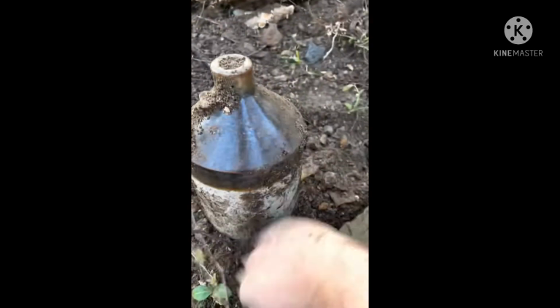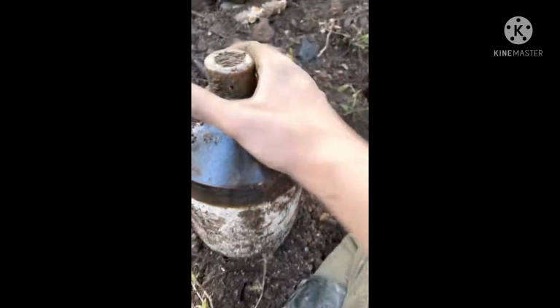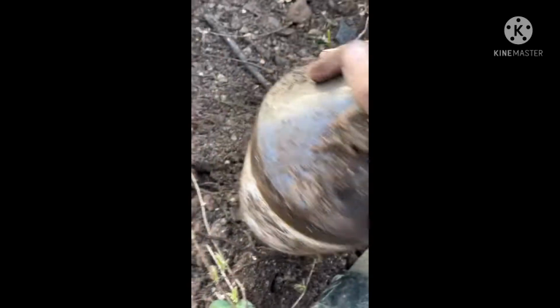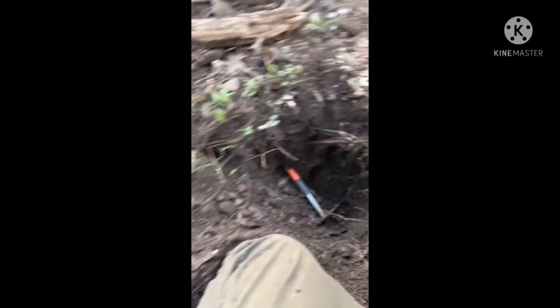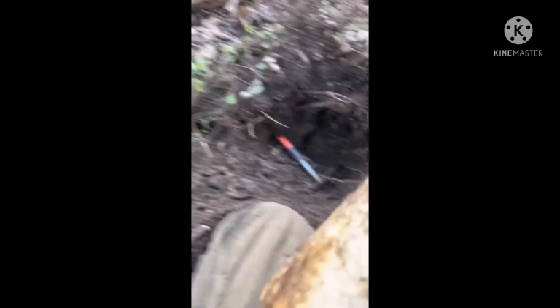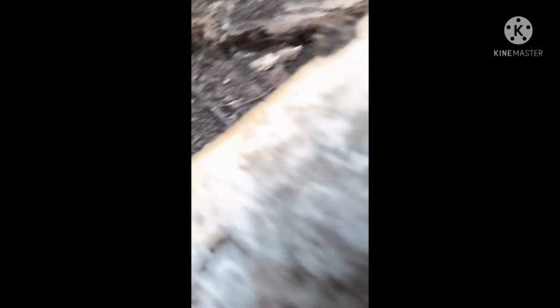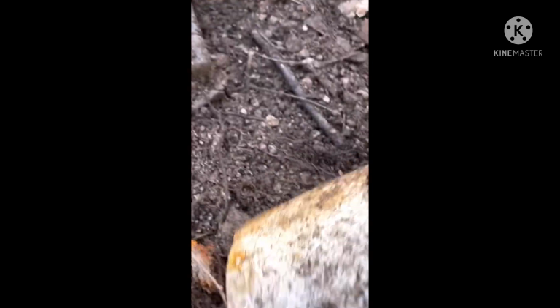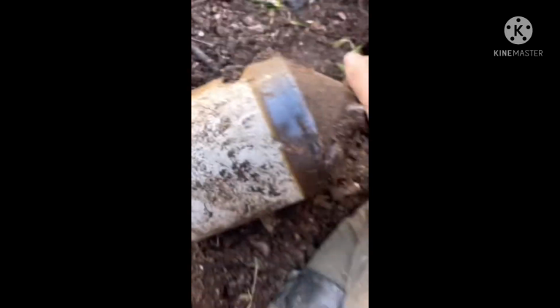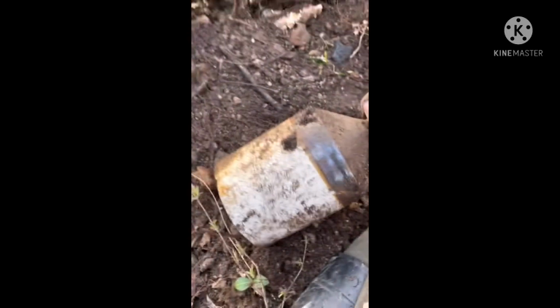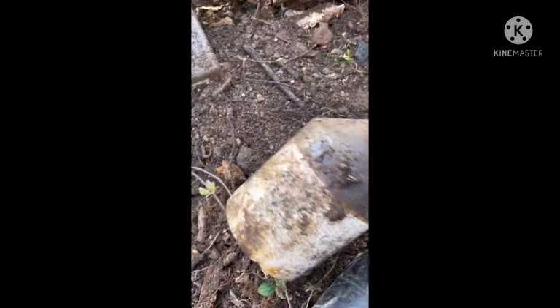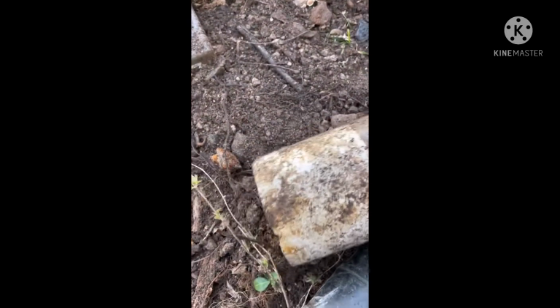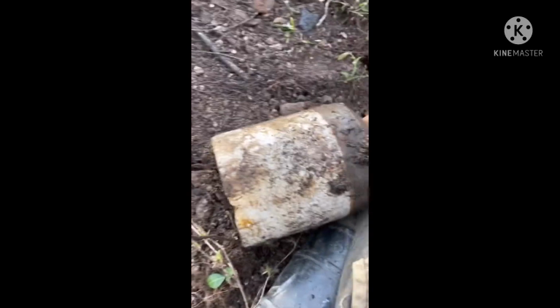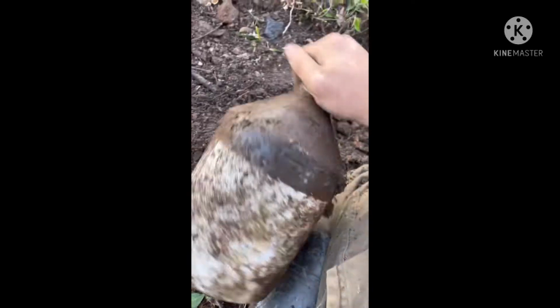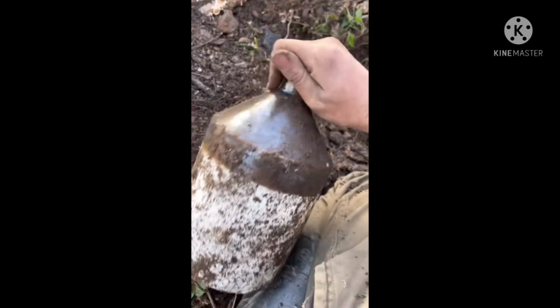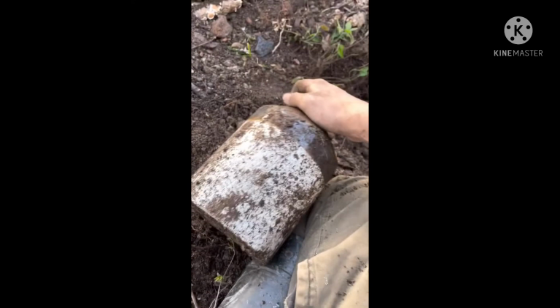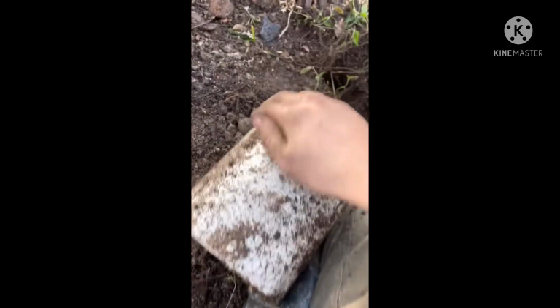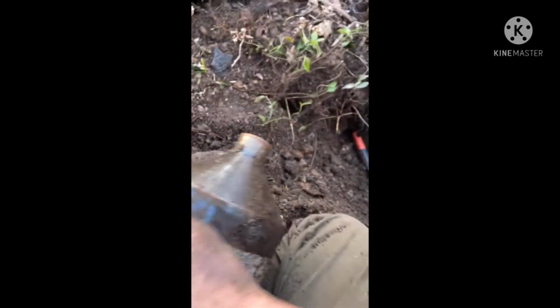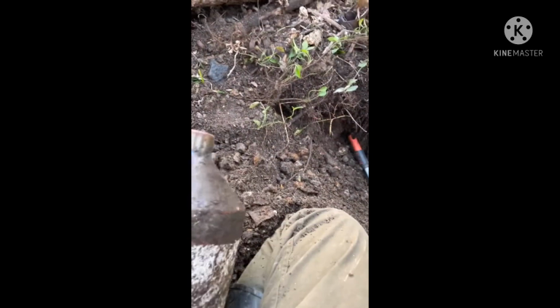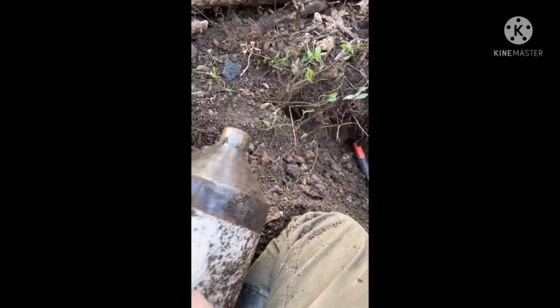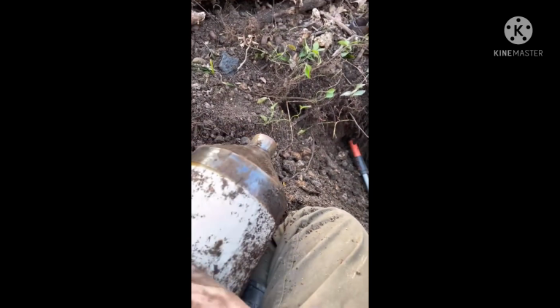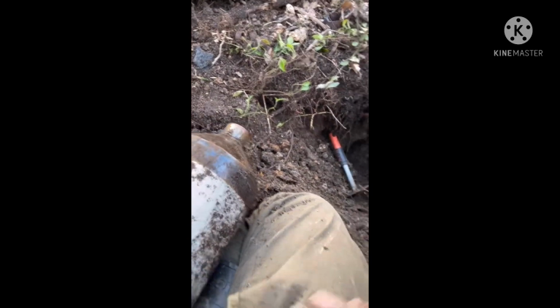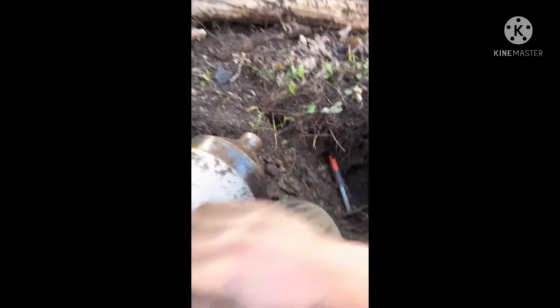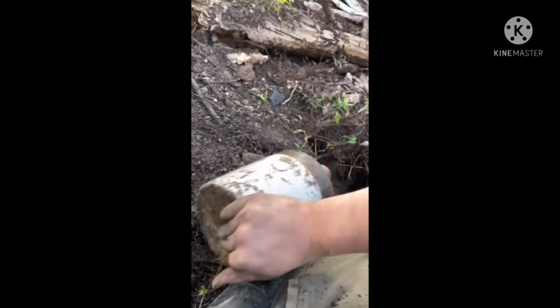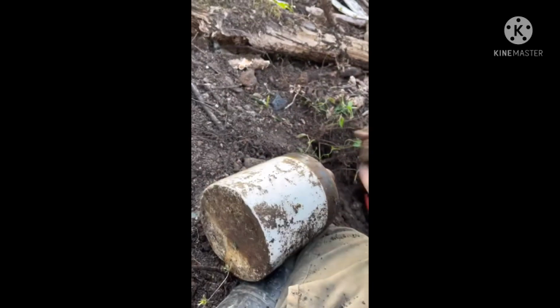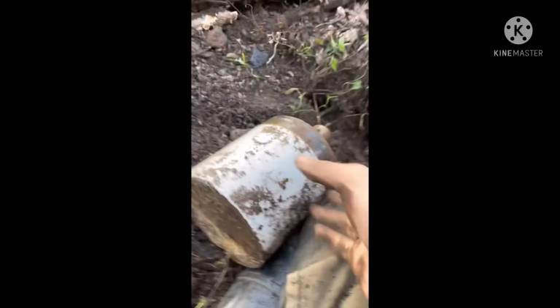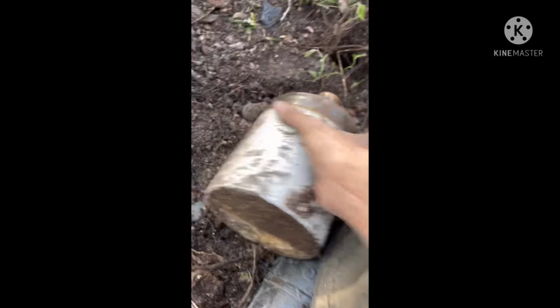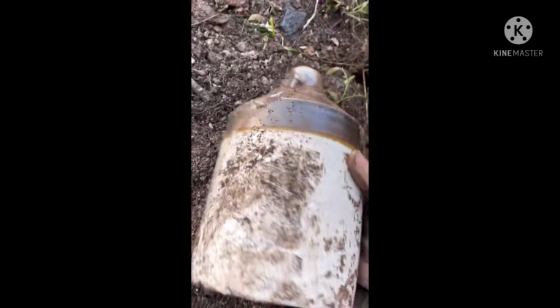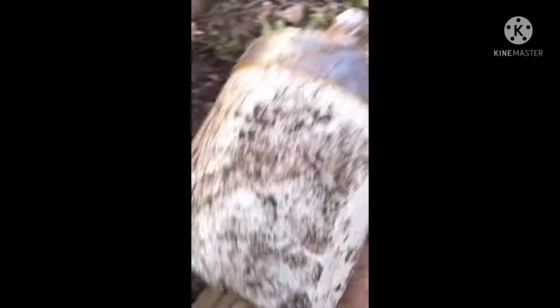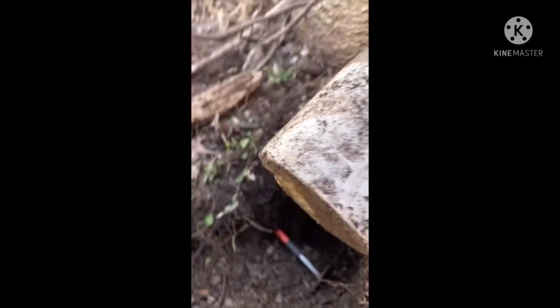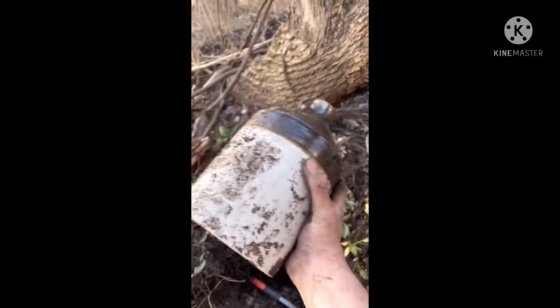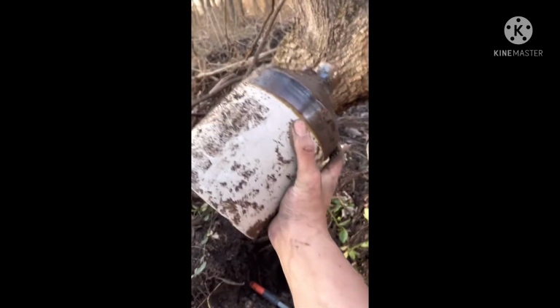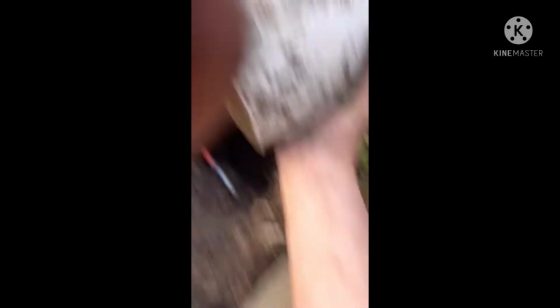Yes, it's whole! No stenciling, but it's my first whole jug, baby. My first whole jug. Let's go, guys.